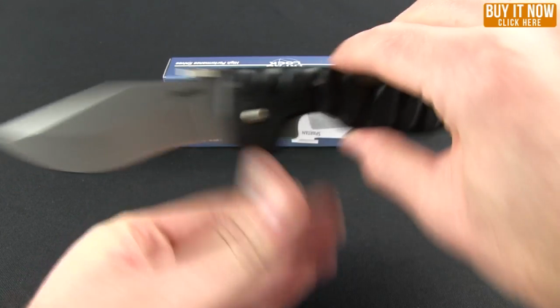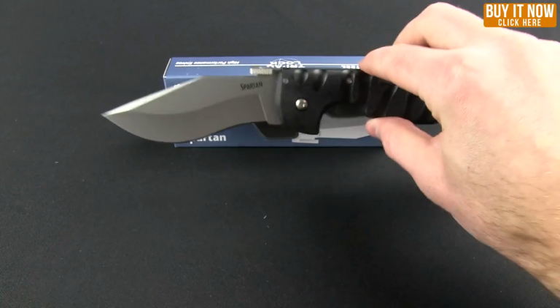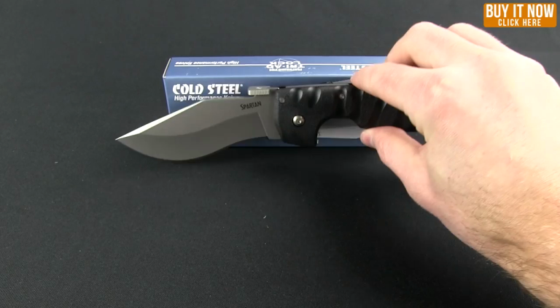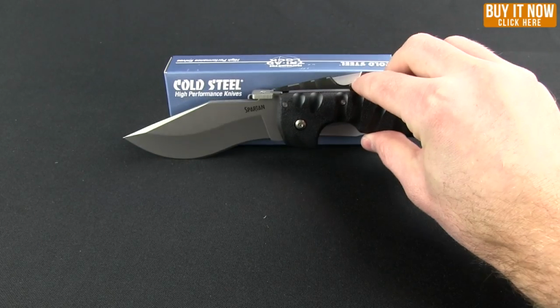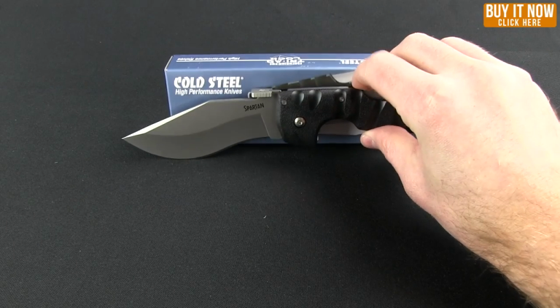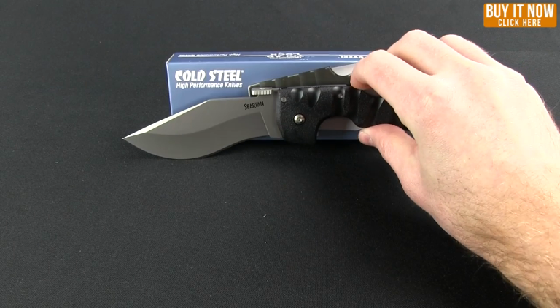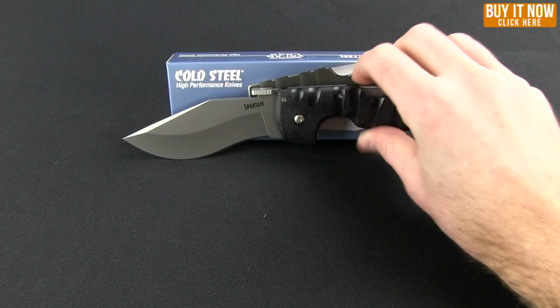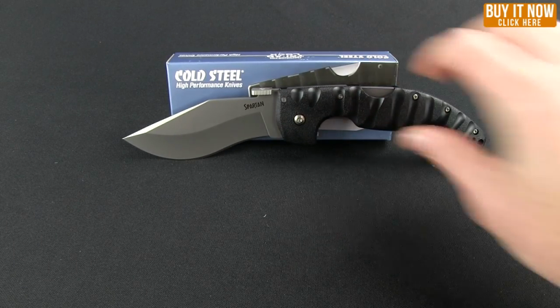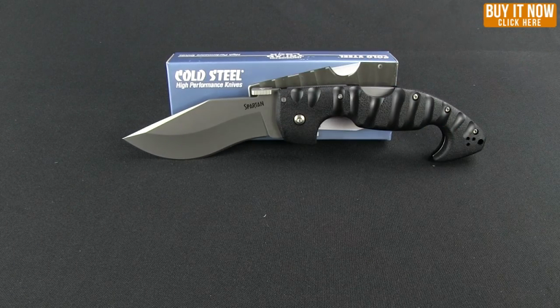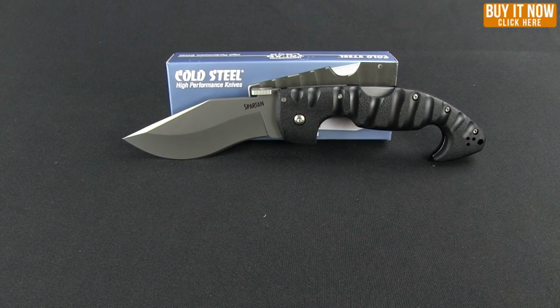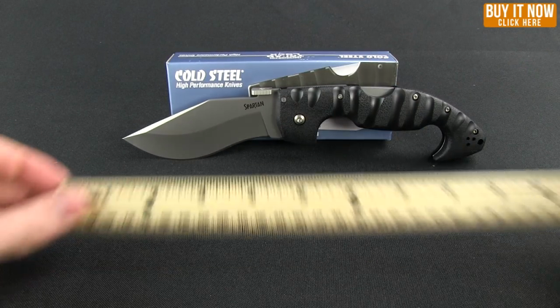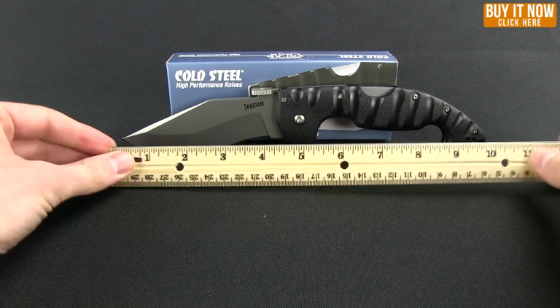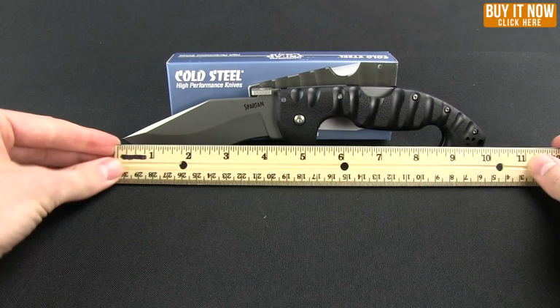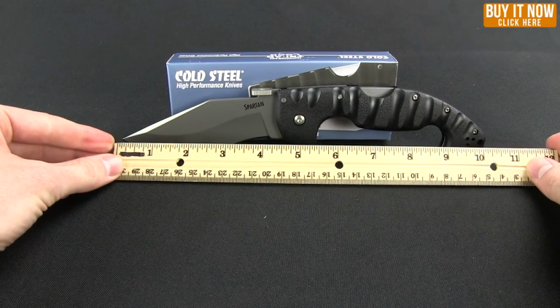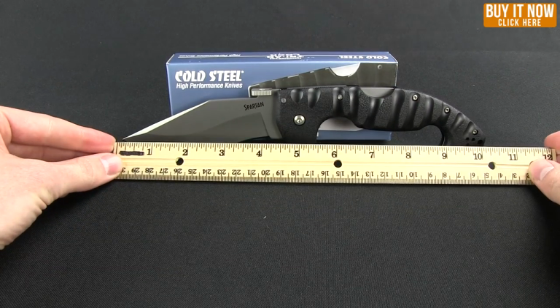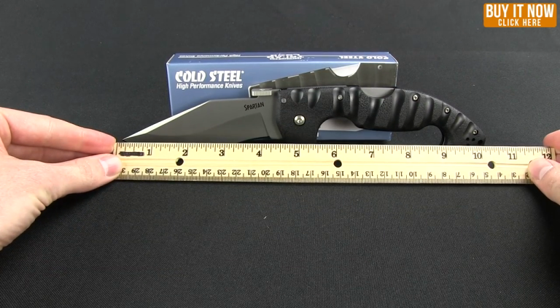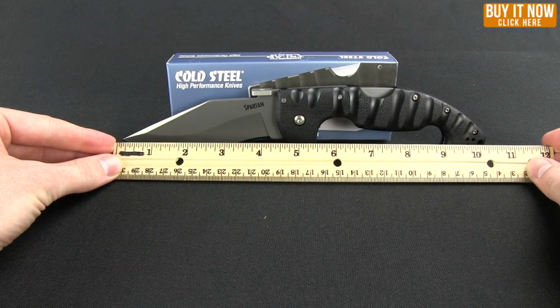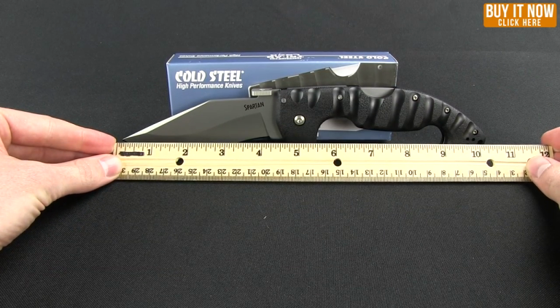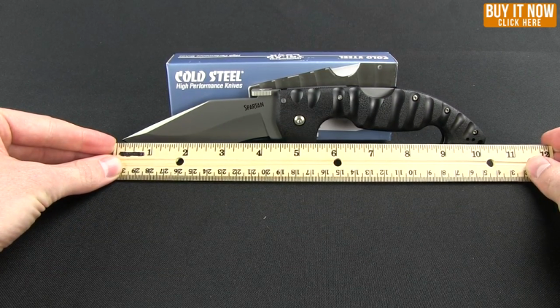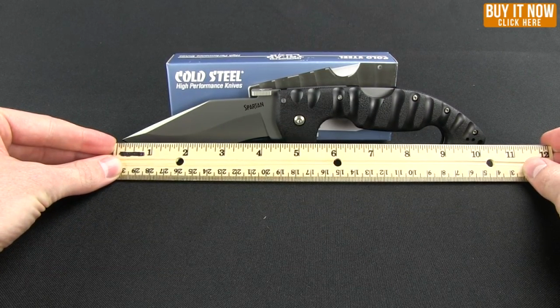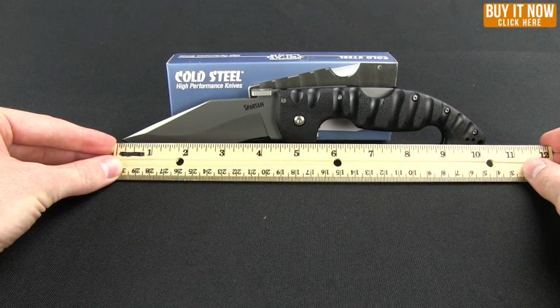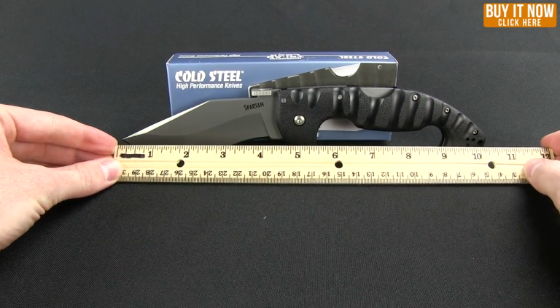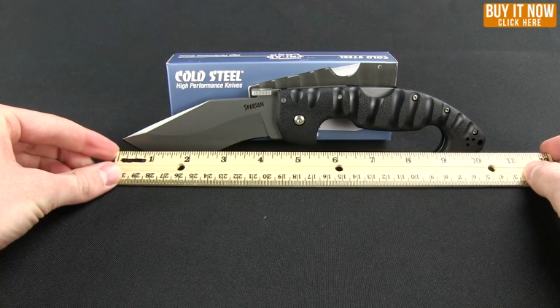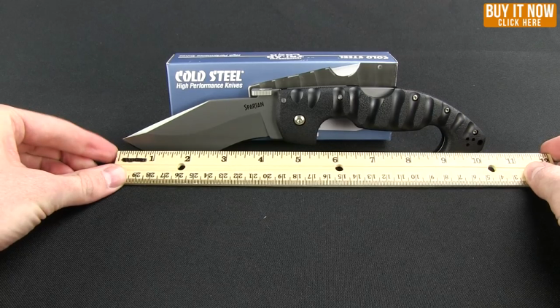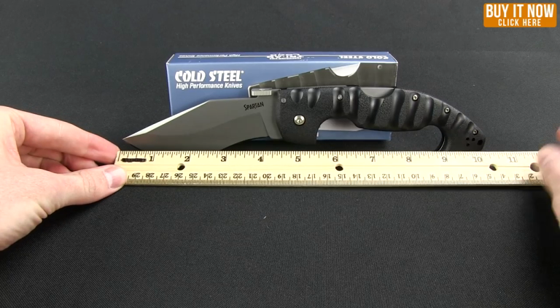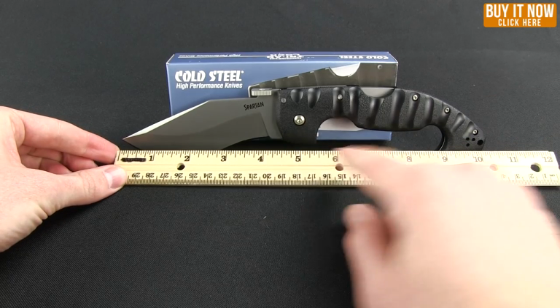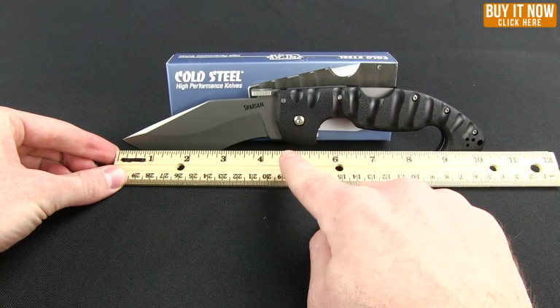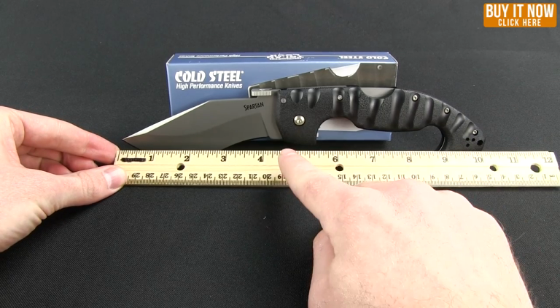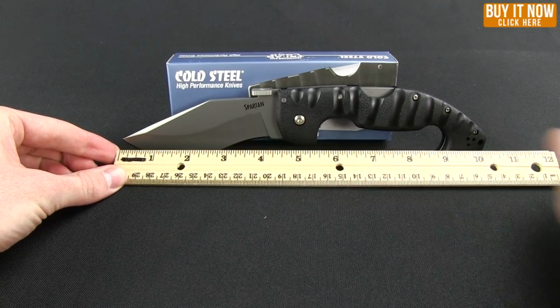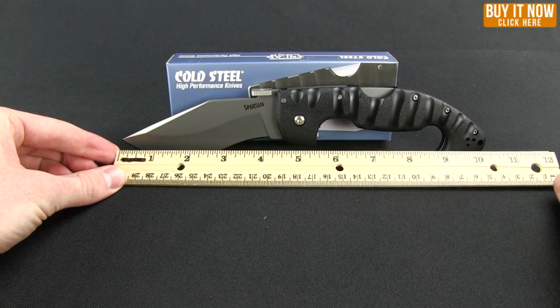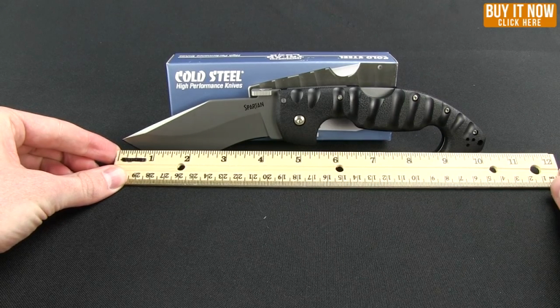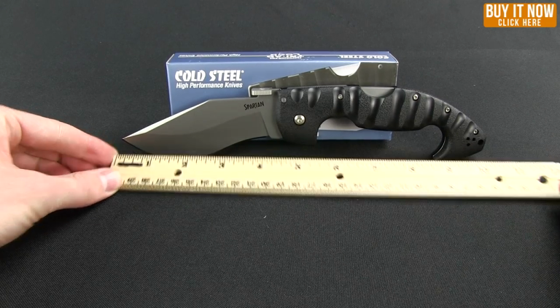As far as dimensions for this knife, the overall length is ten and a half inches, and it has a four and a half inch blade.